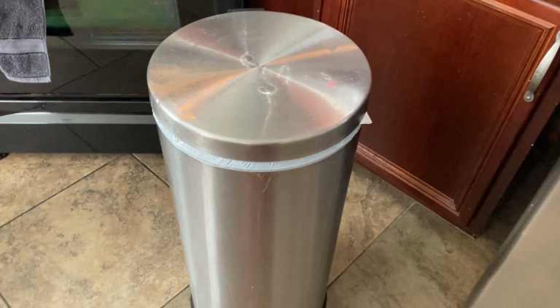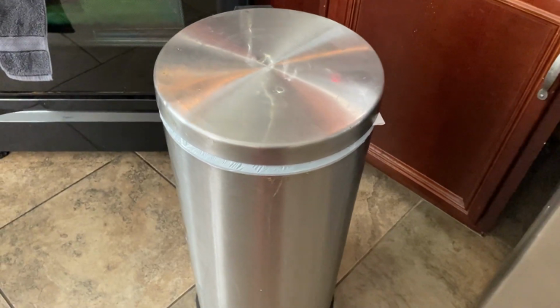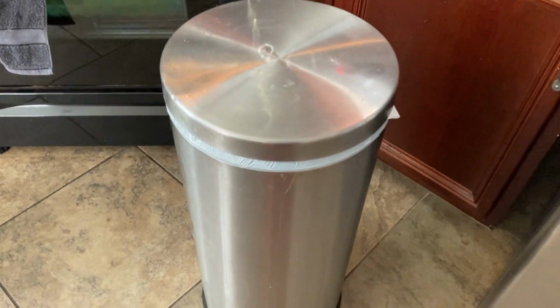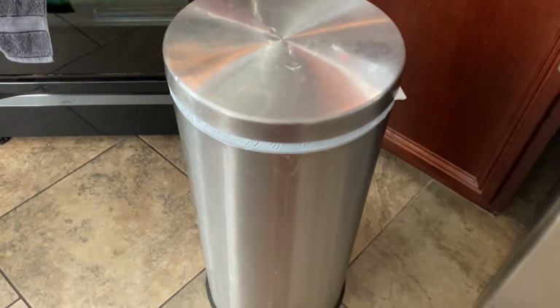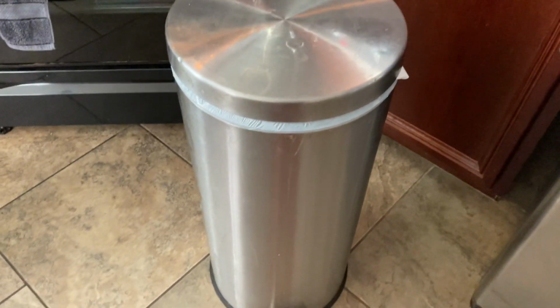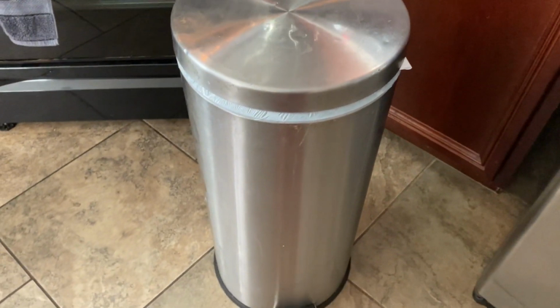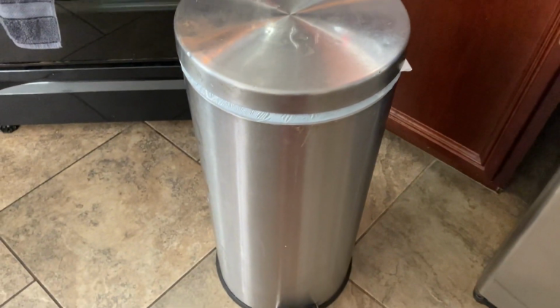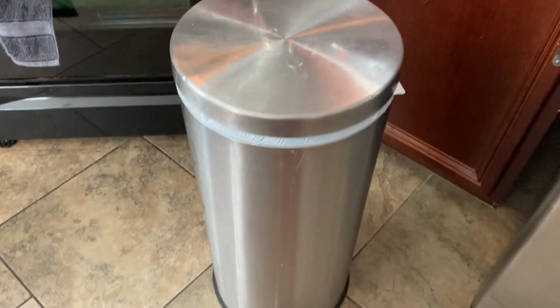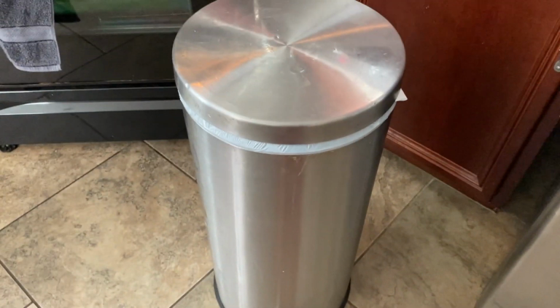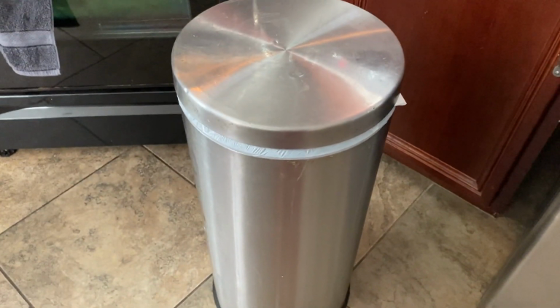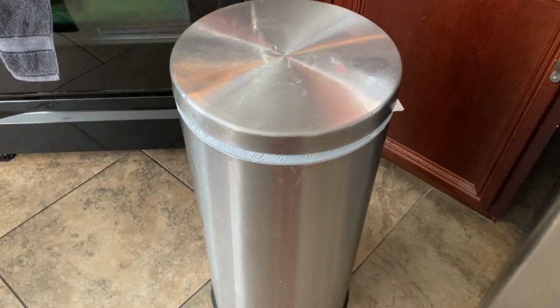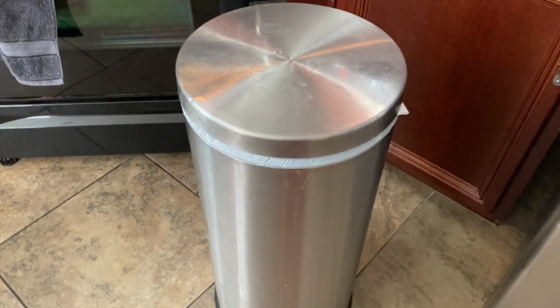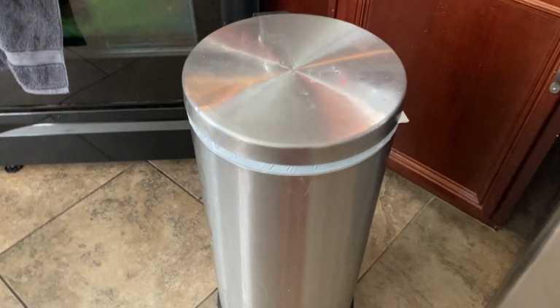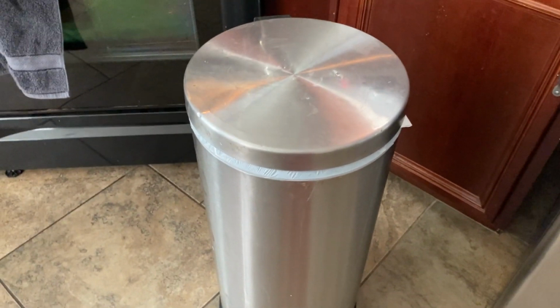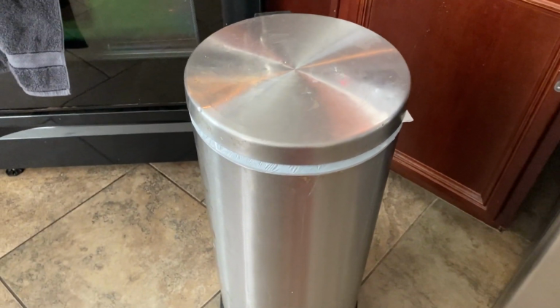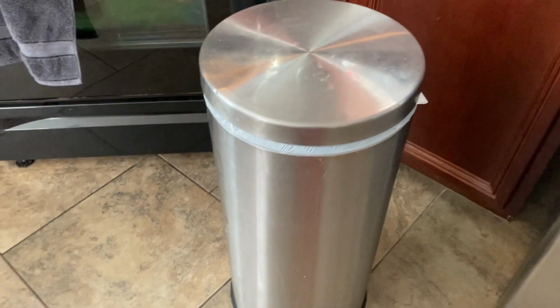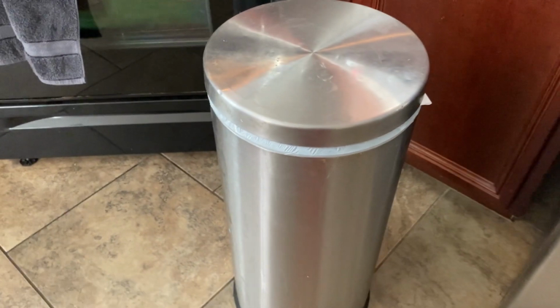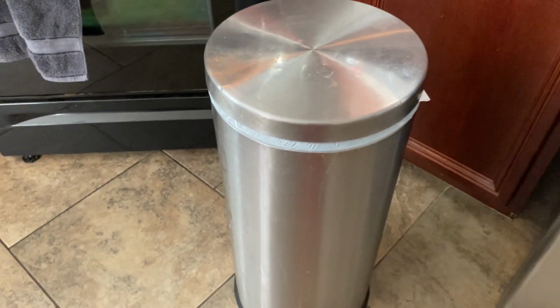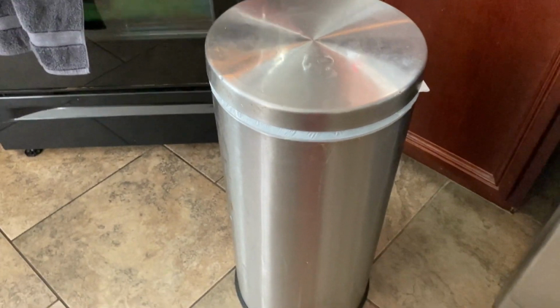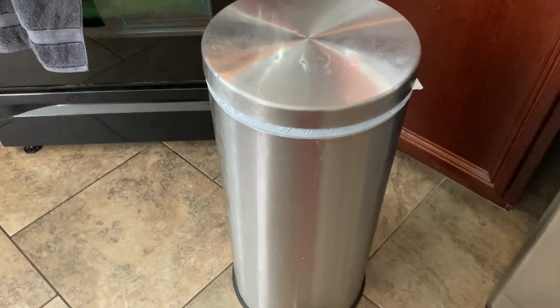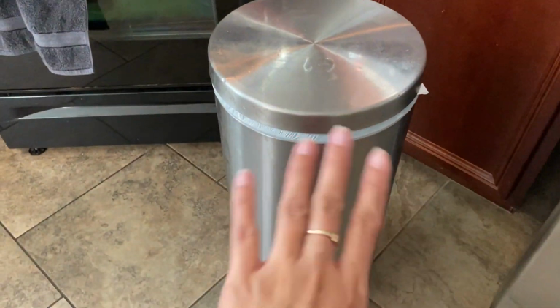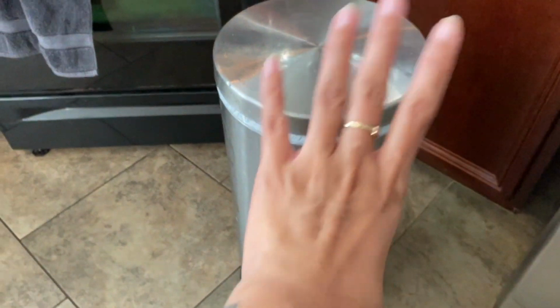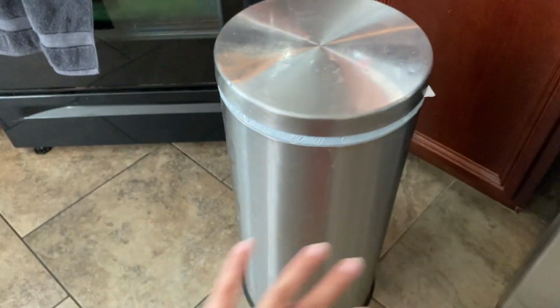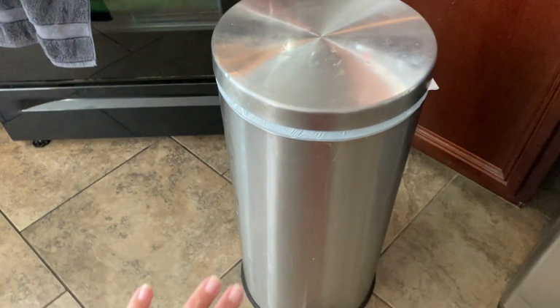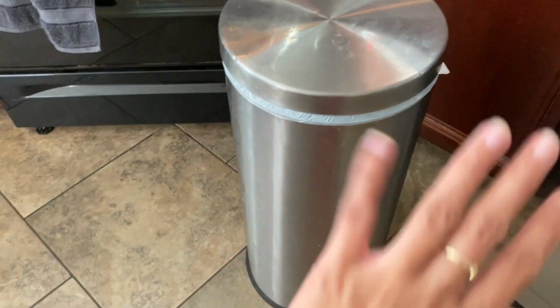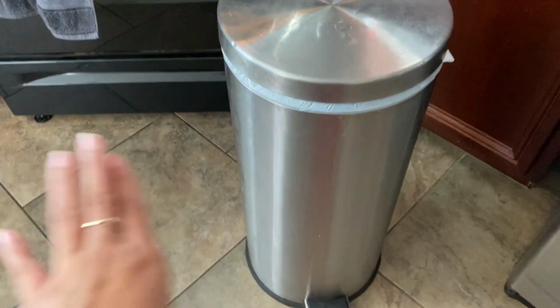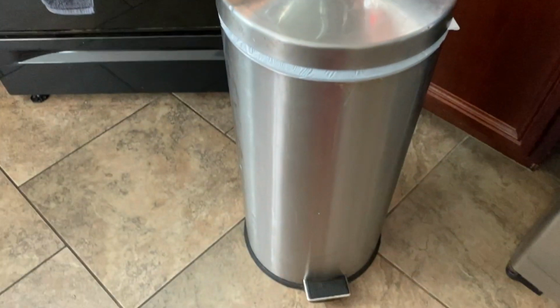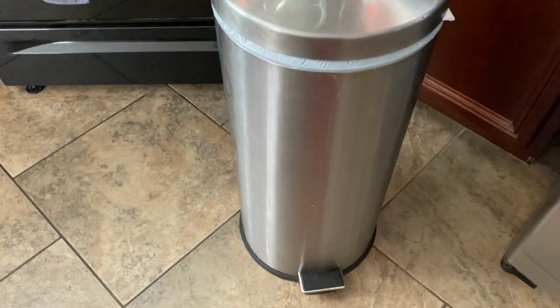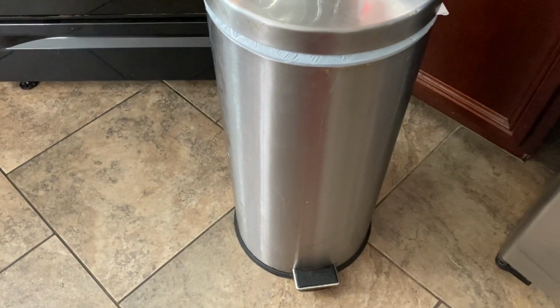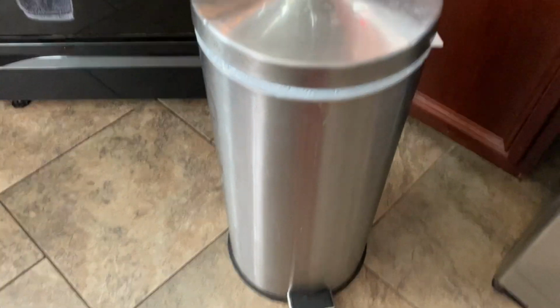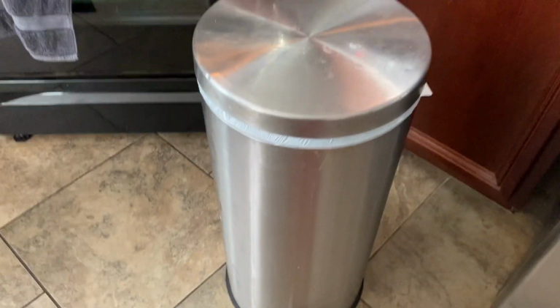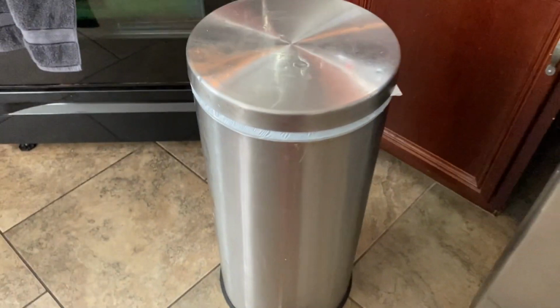This is the trash can we have in our kitchen. It did come with another one that's basically the same thing, just a smaller version of it as well.